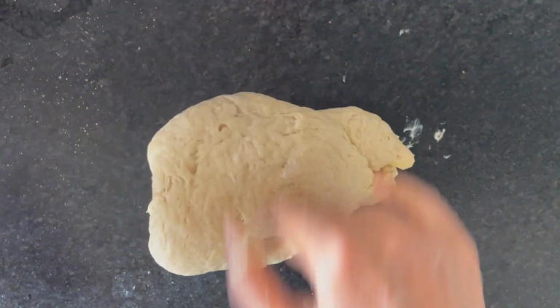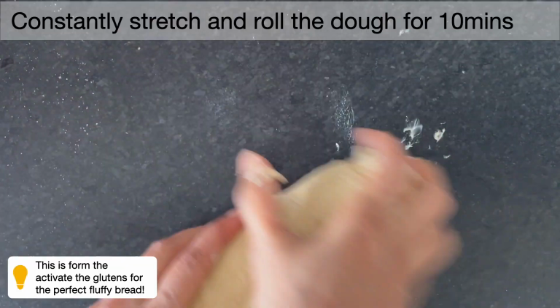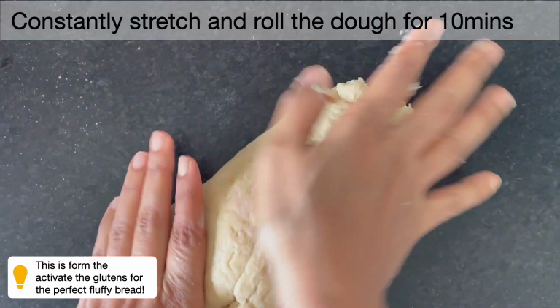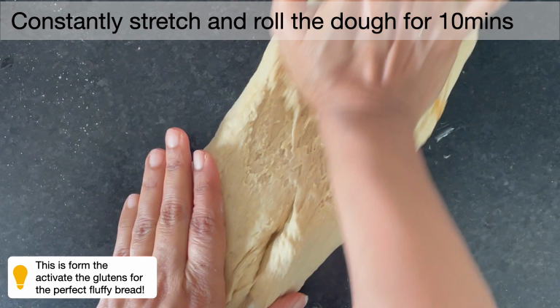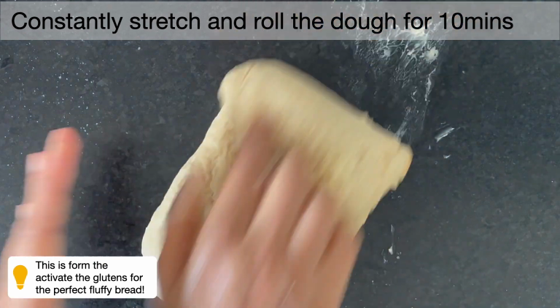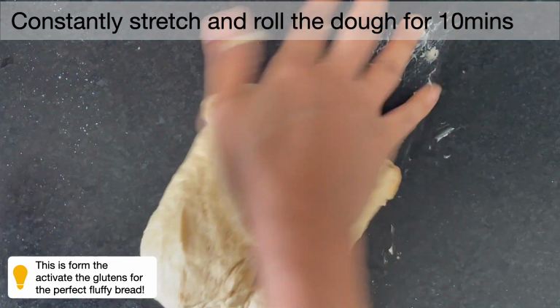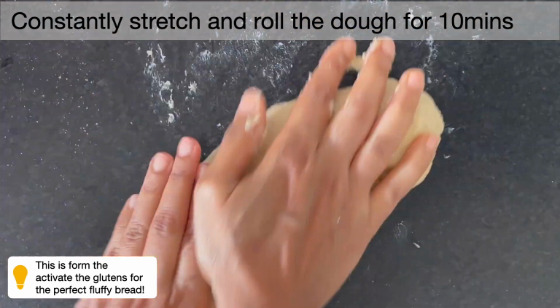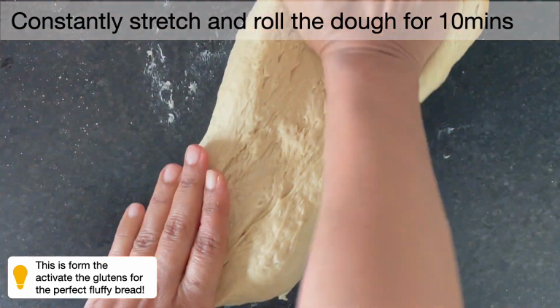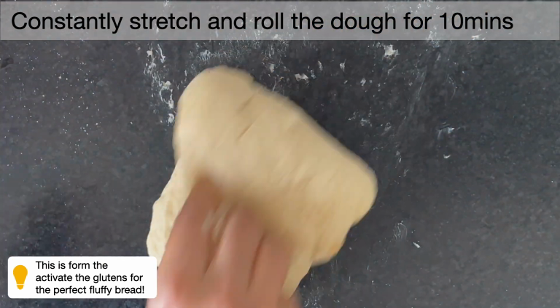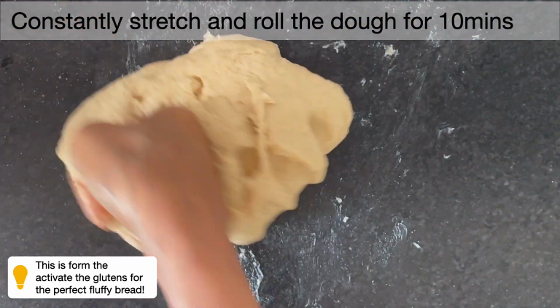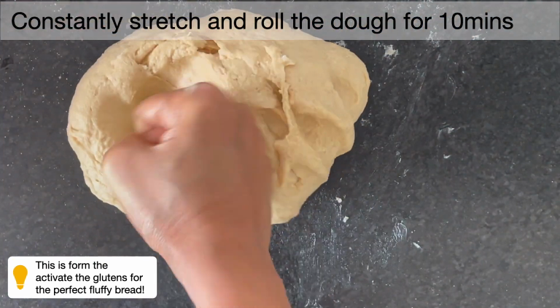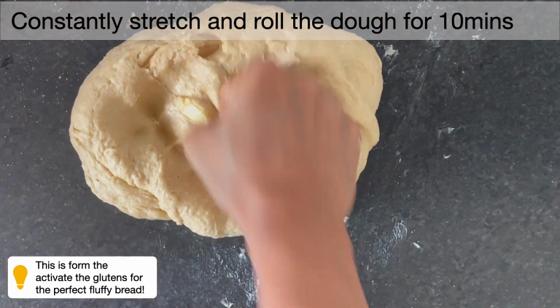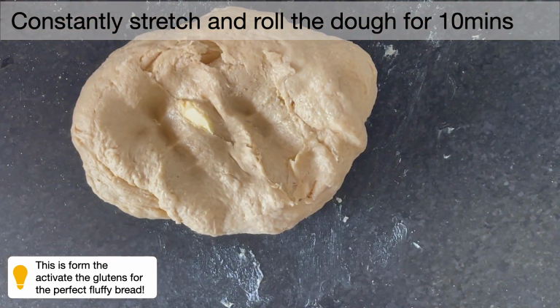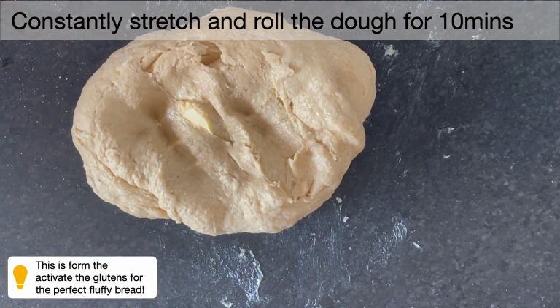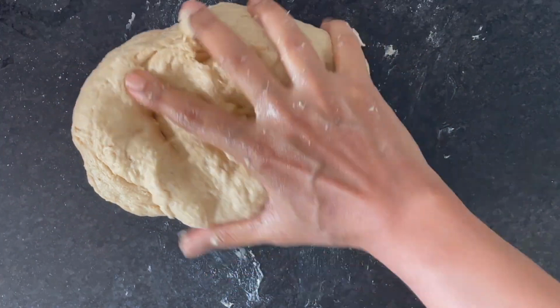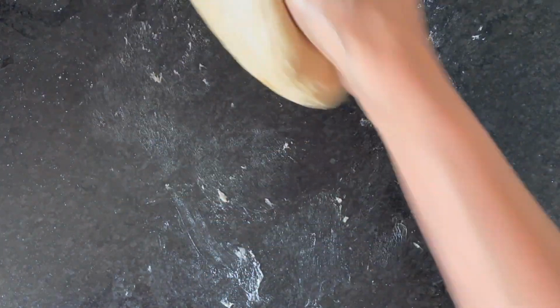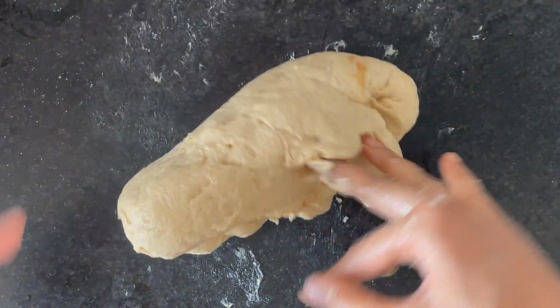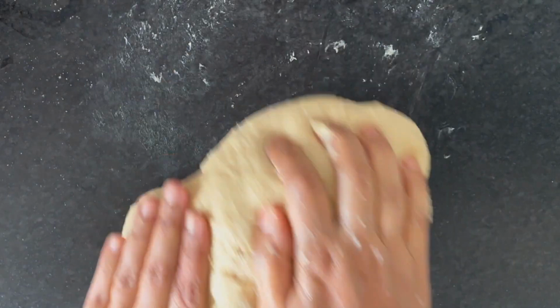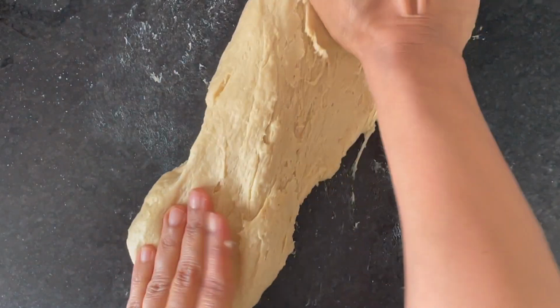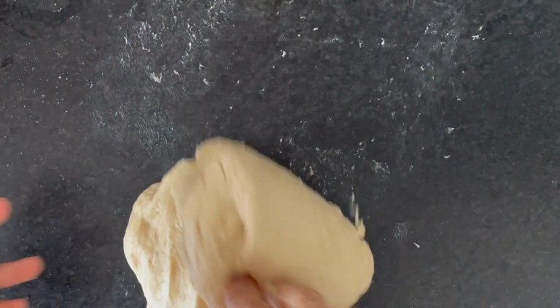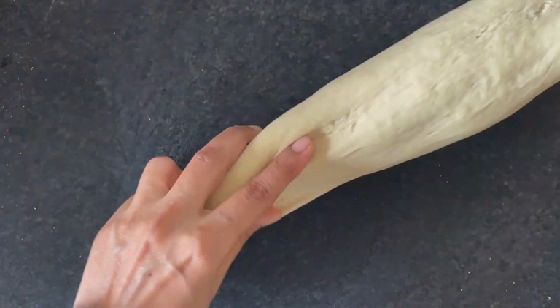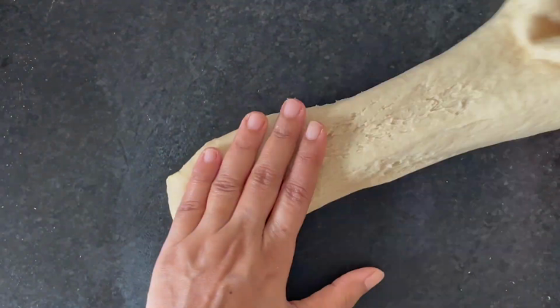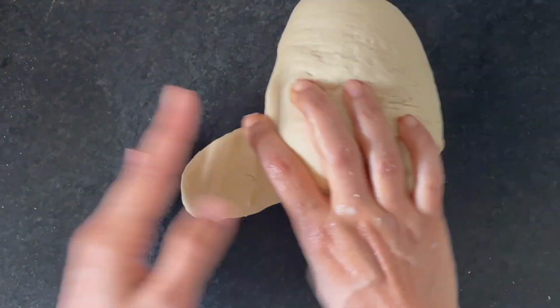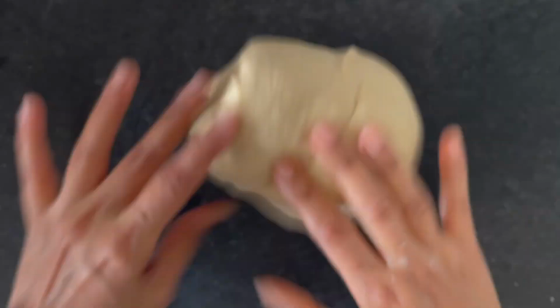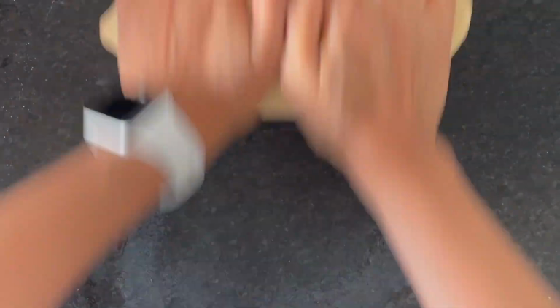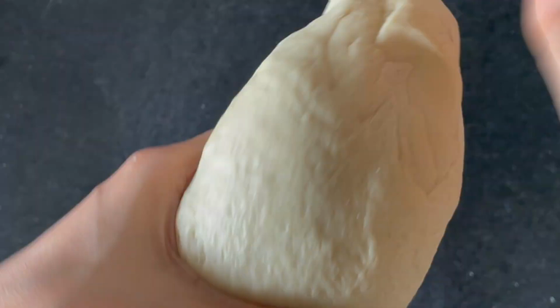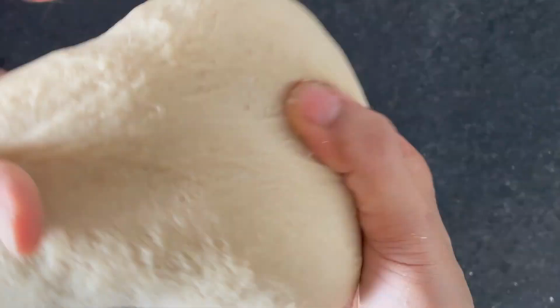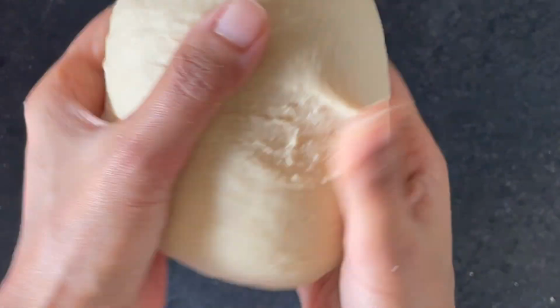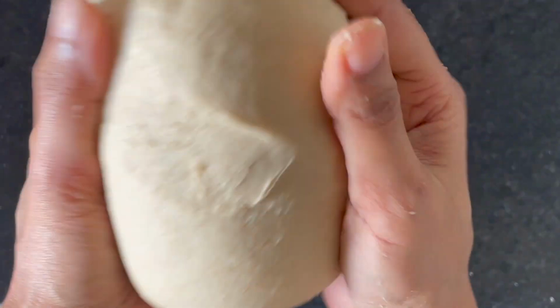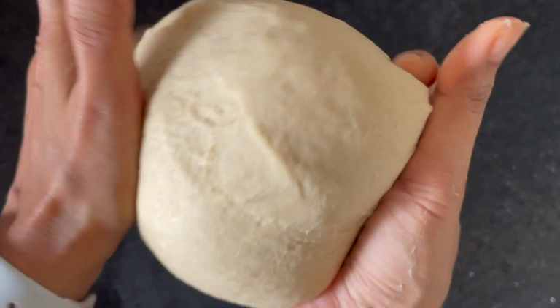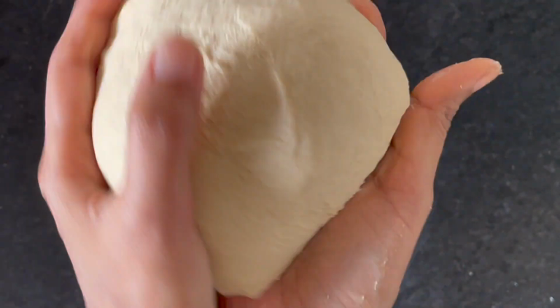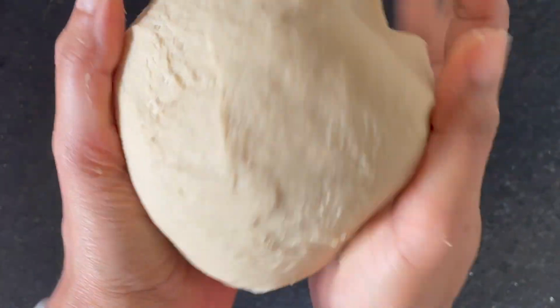The whole idea of this stretch and pull — playing around with the dough — is to ensure that you are increasing the elasticity of the dough so that you get that fluff and the nice rise of the bread.